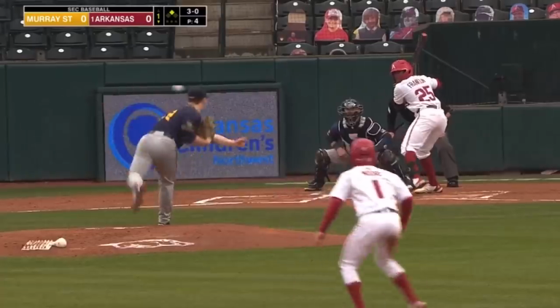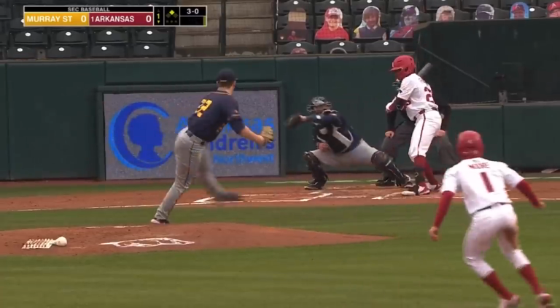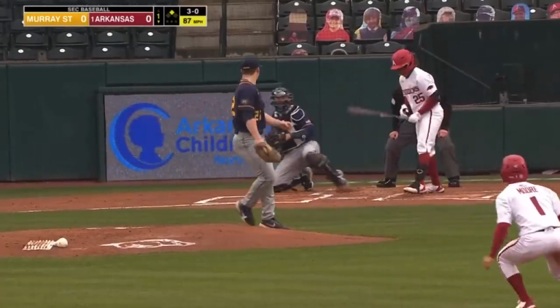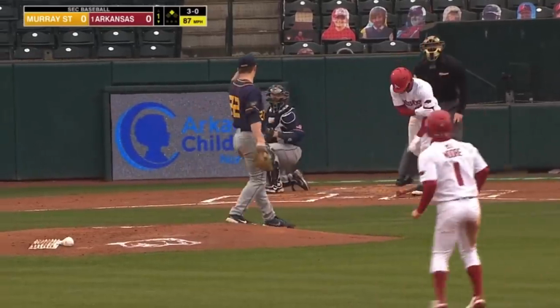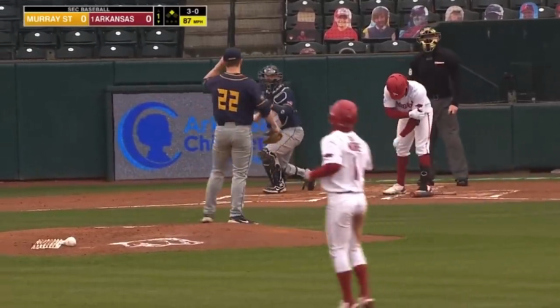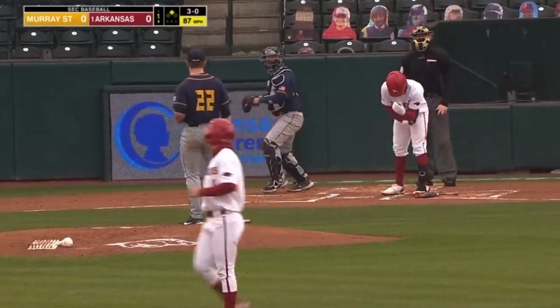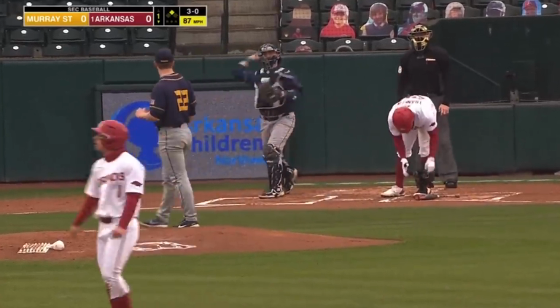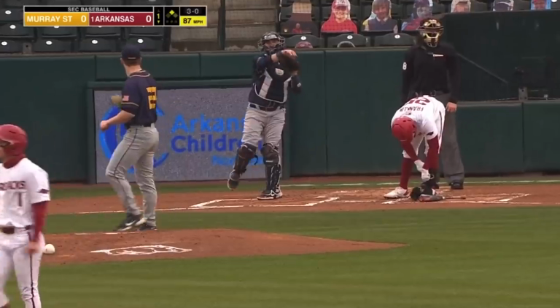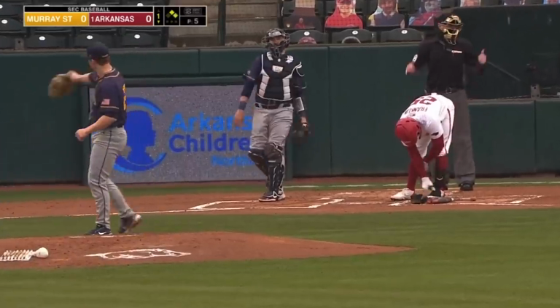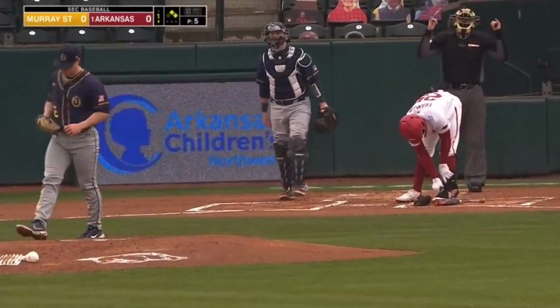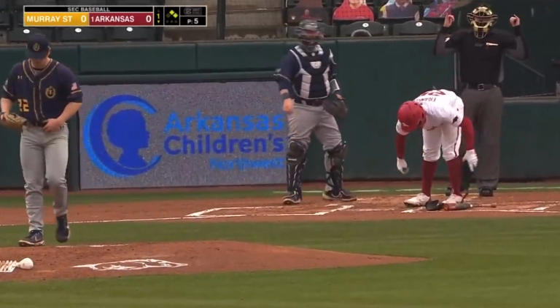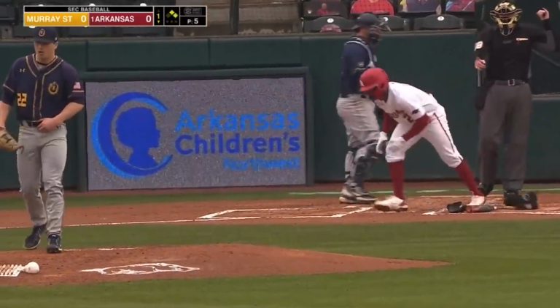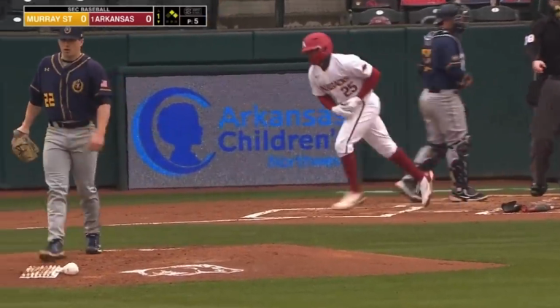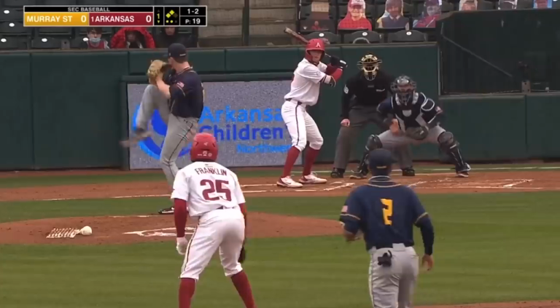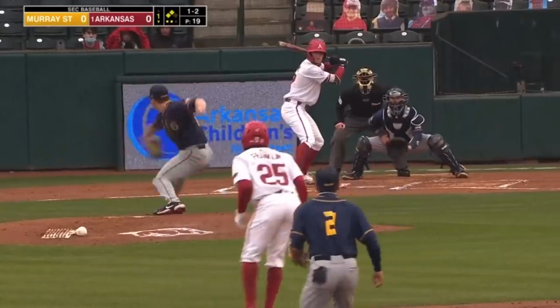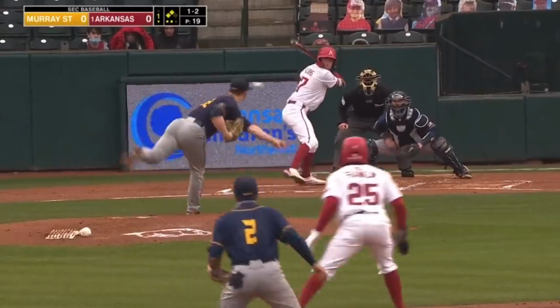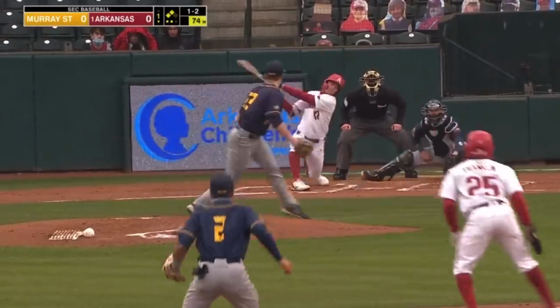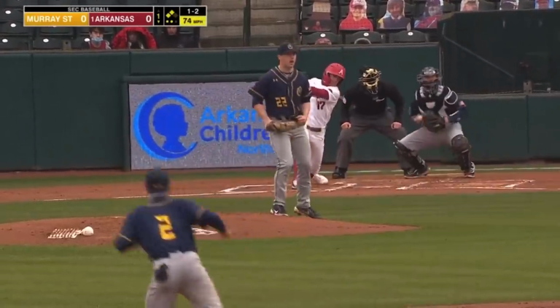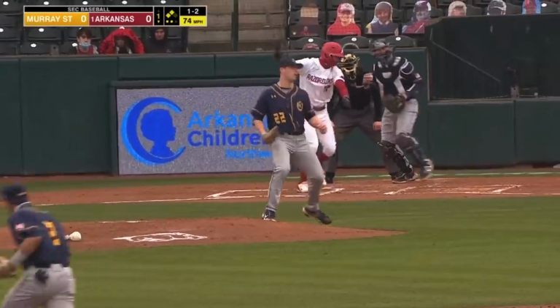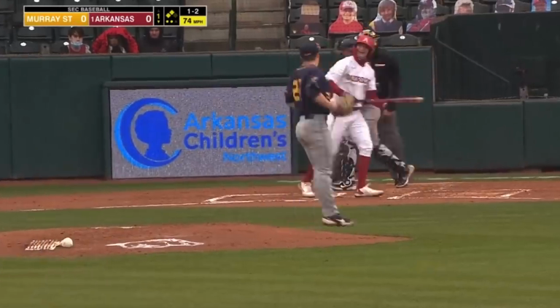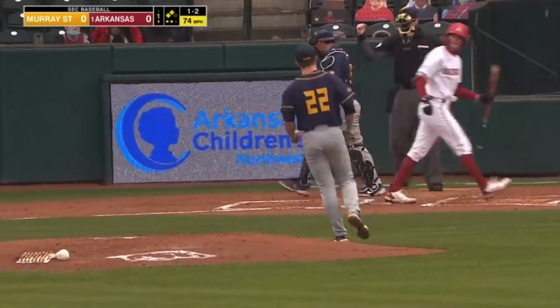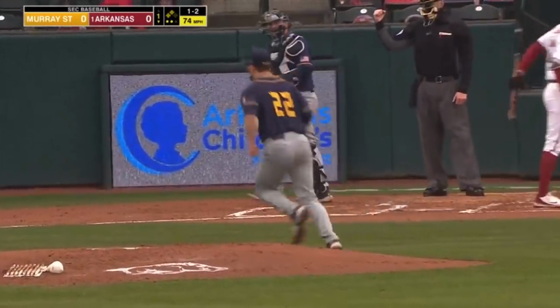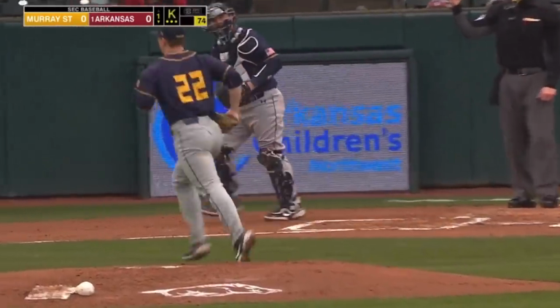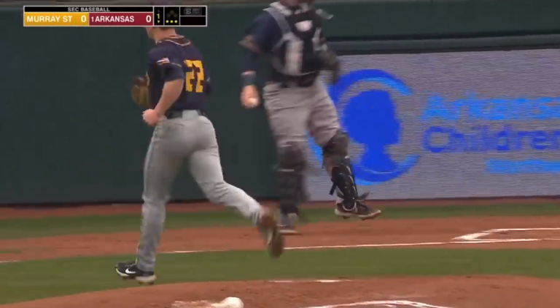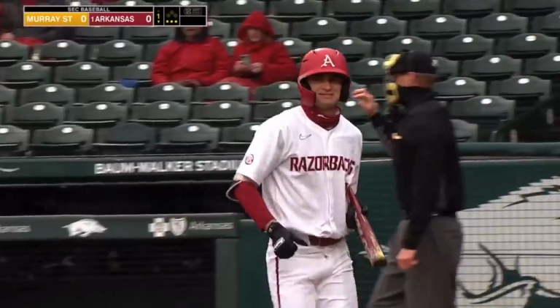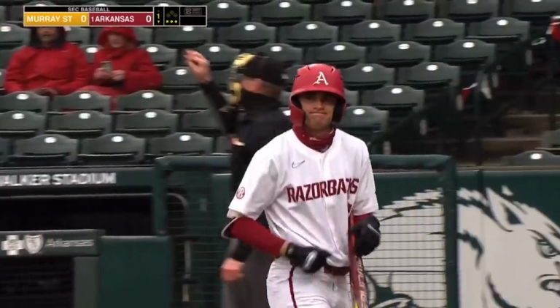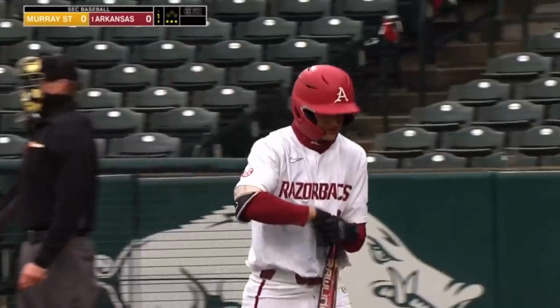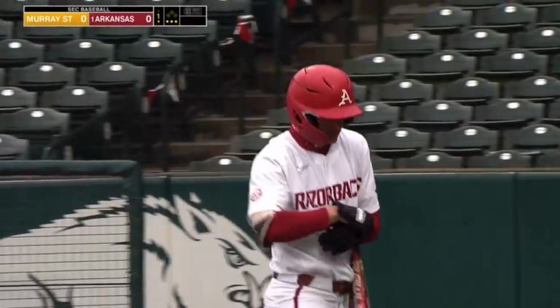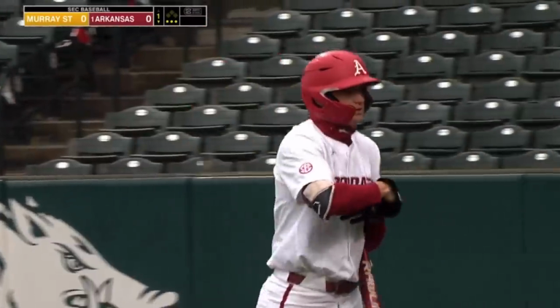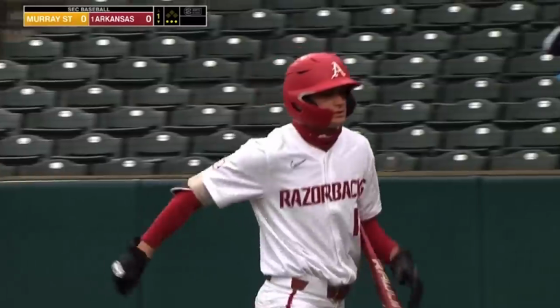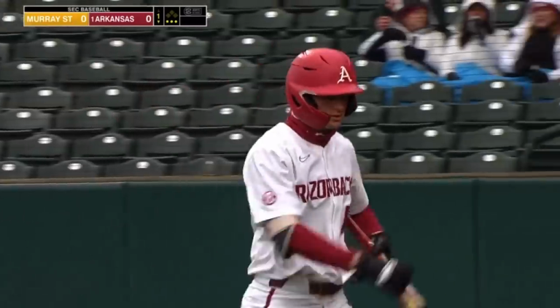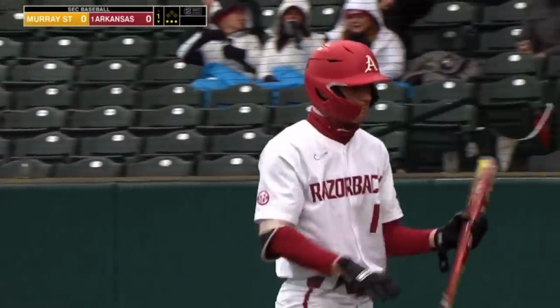3-0 to Franklin. How about a four-pitch walk? That one slow and breaking off the plate. And Burns does keep the Hogs off the board in the first.